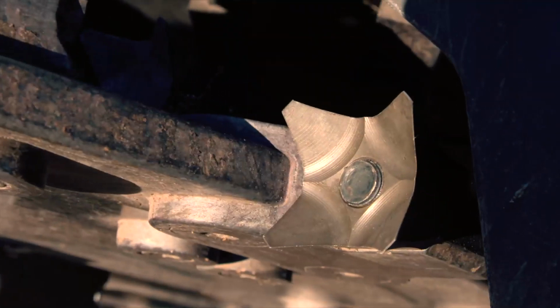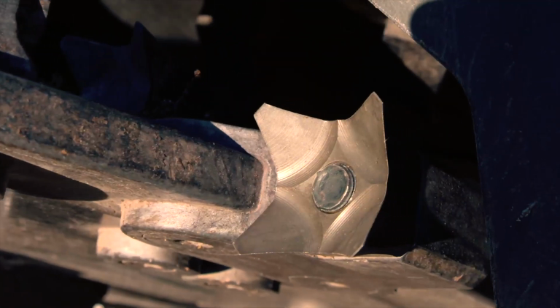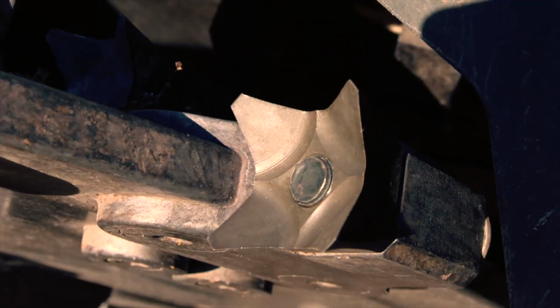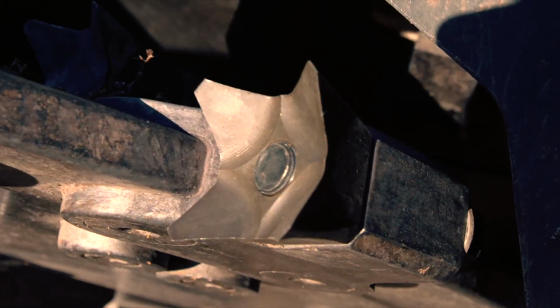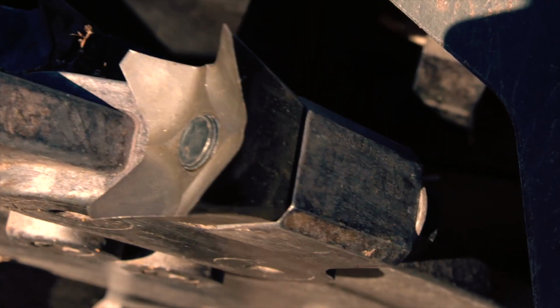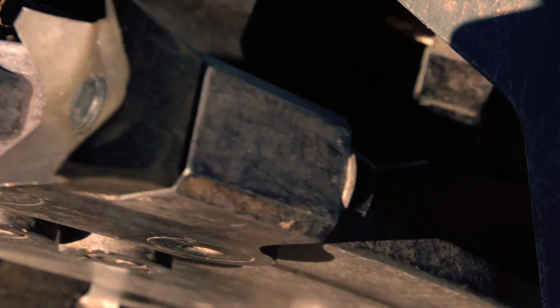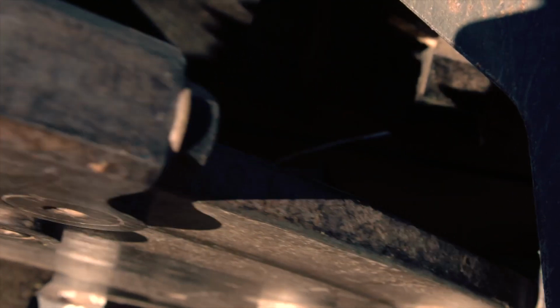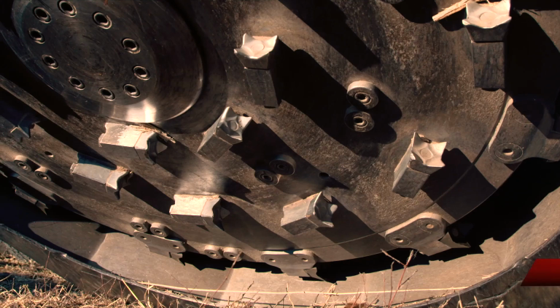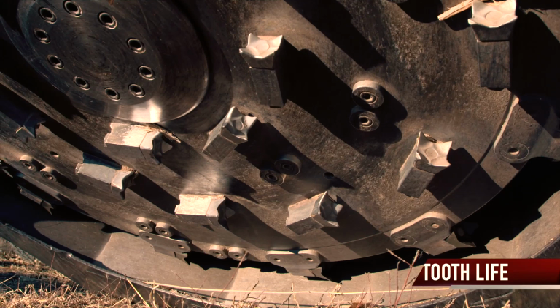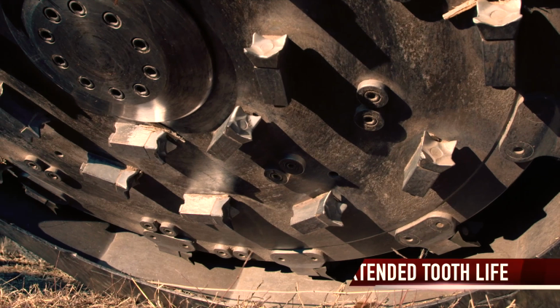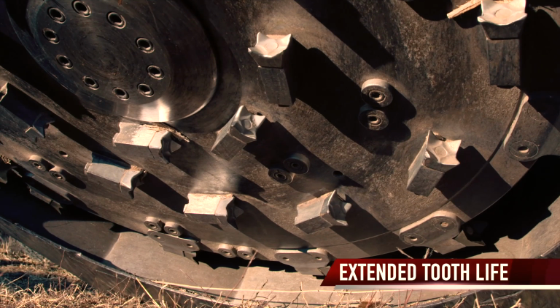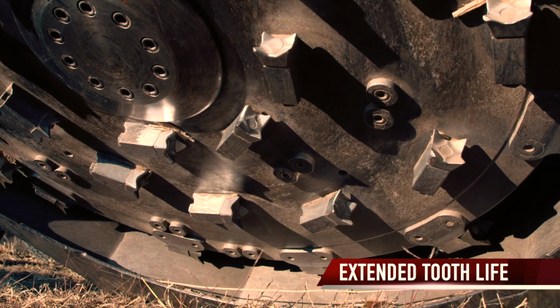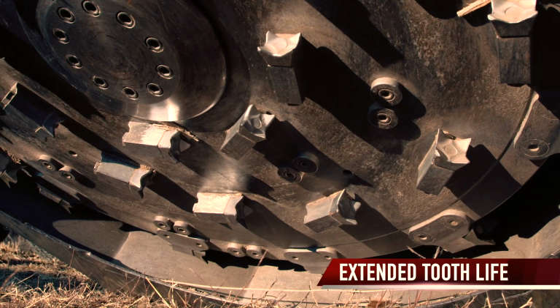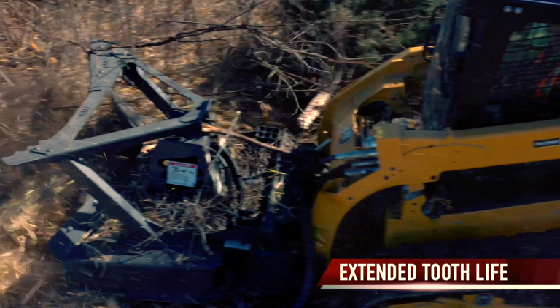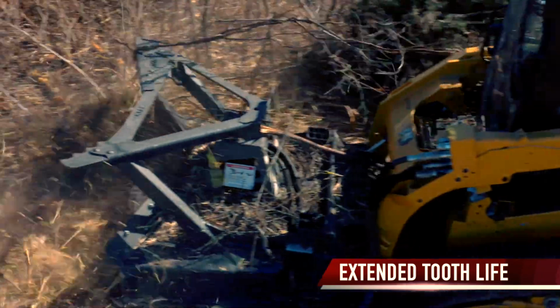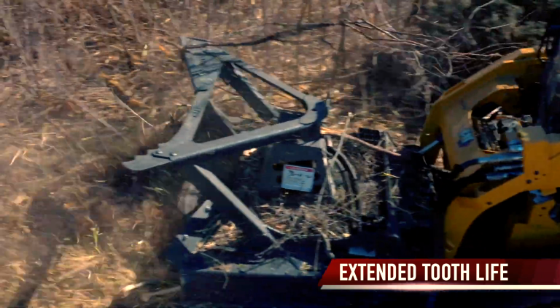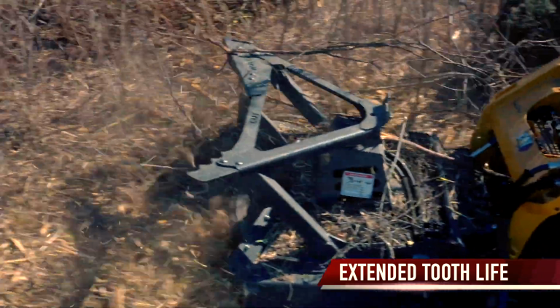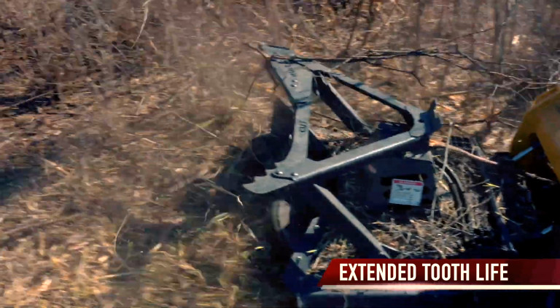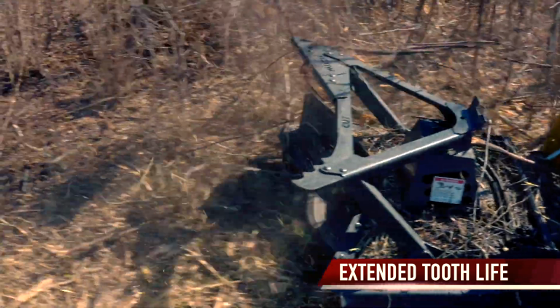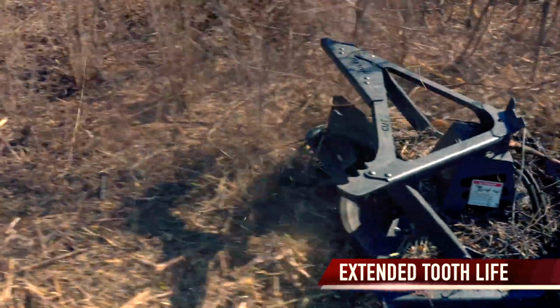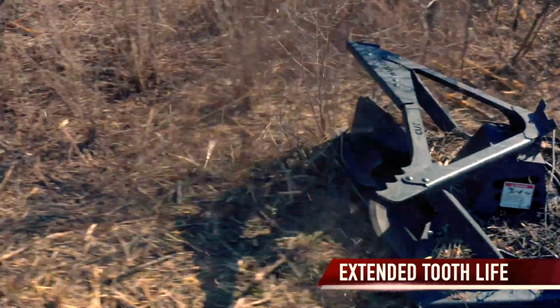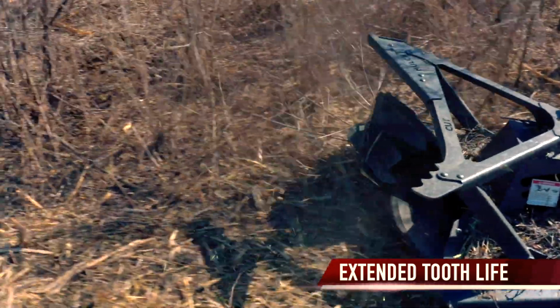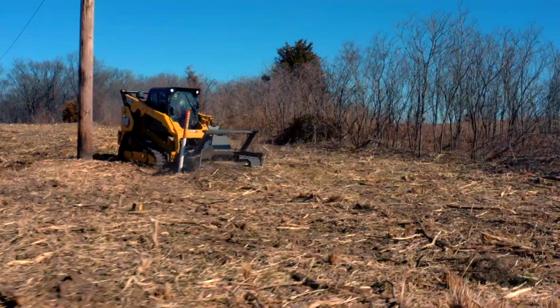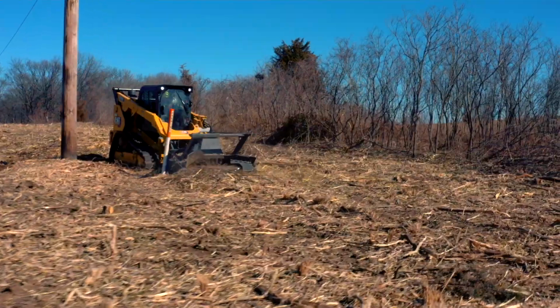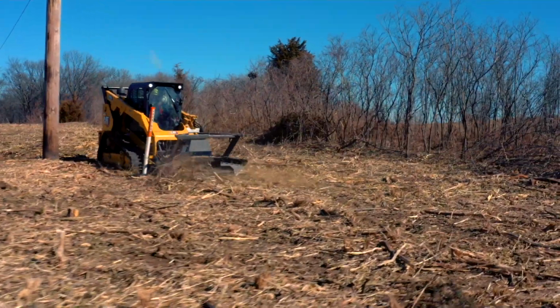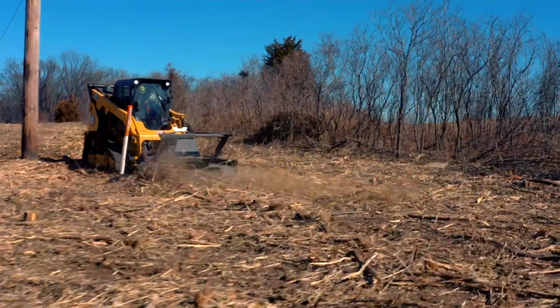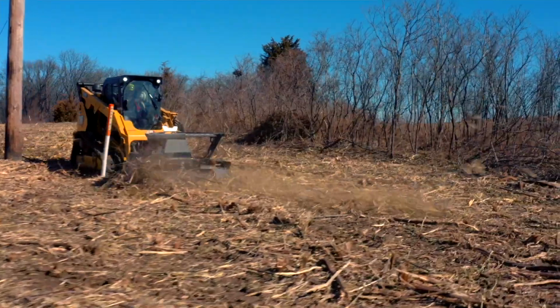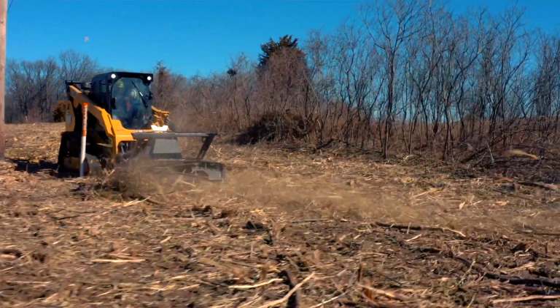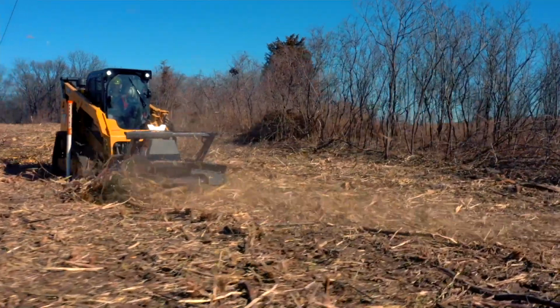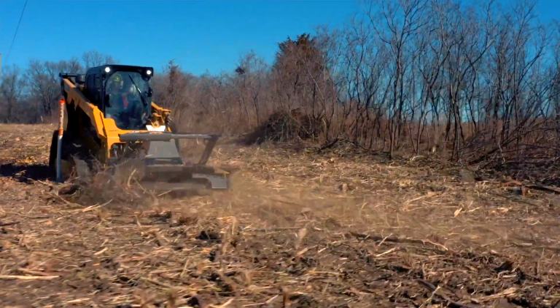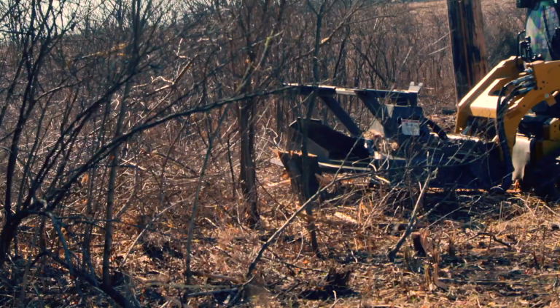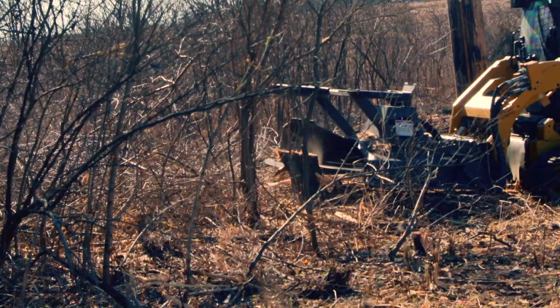You'll keep cutting teeth sharper, longer, with a unique design that keeps teeth out of the dirt, so you'll spend less time in the shop and more time in the field.